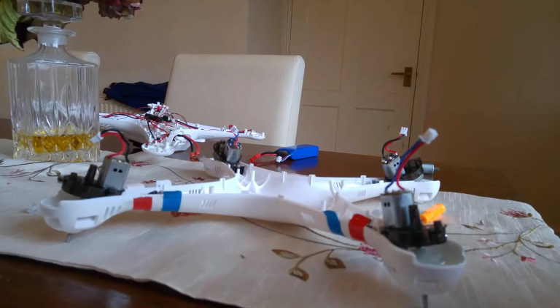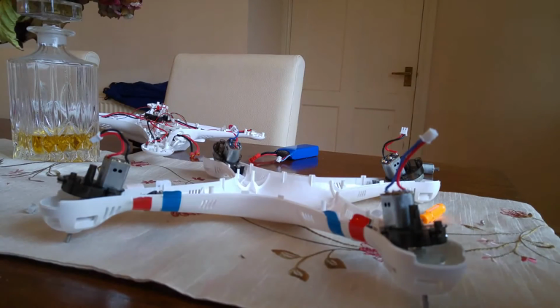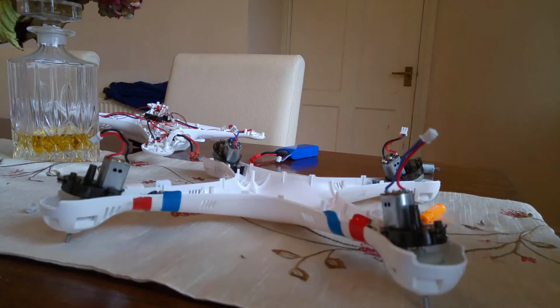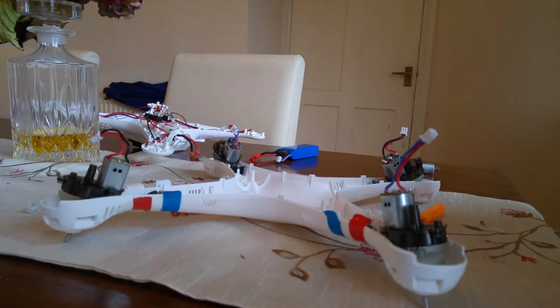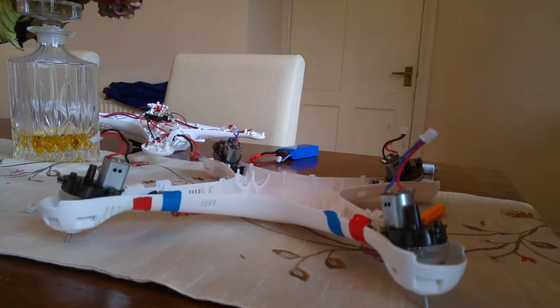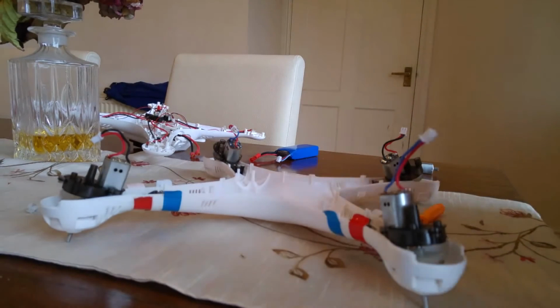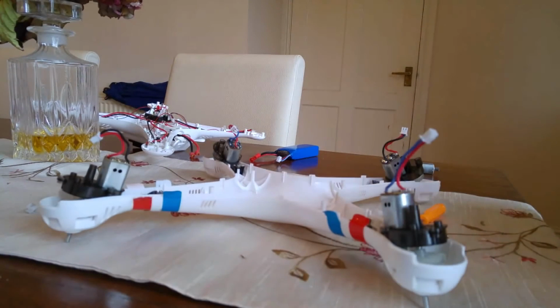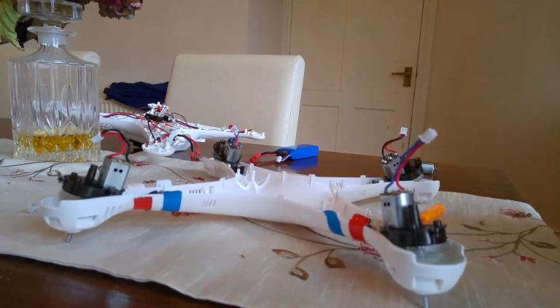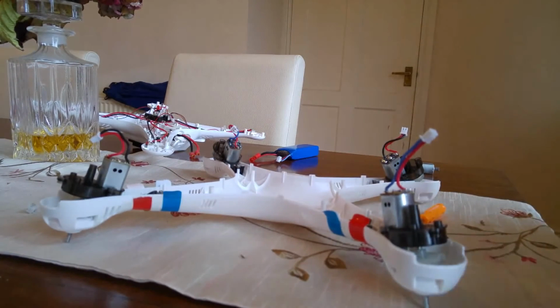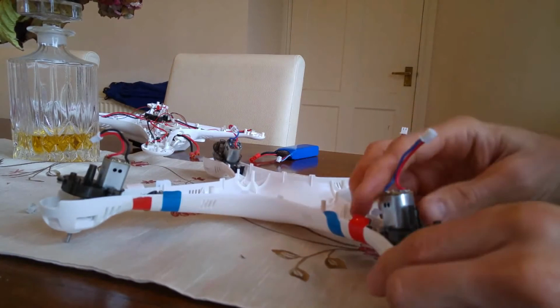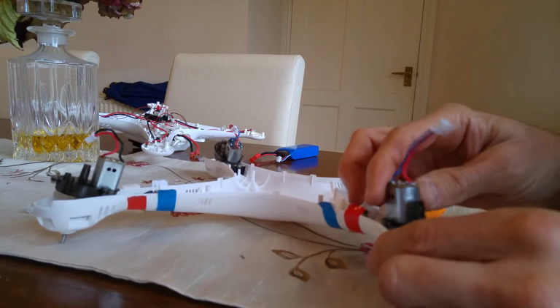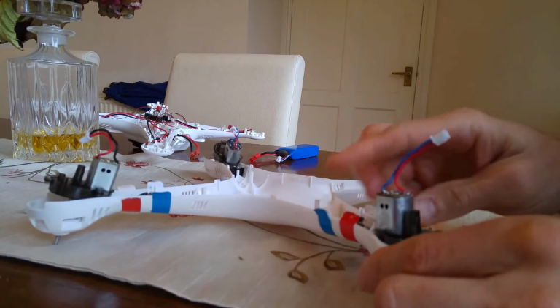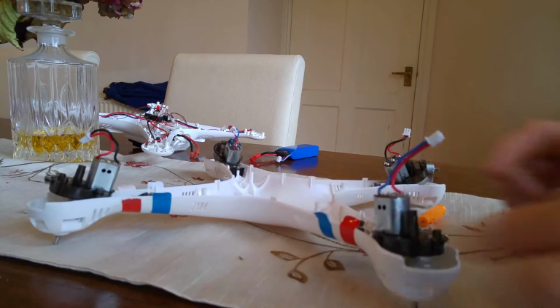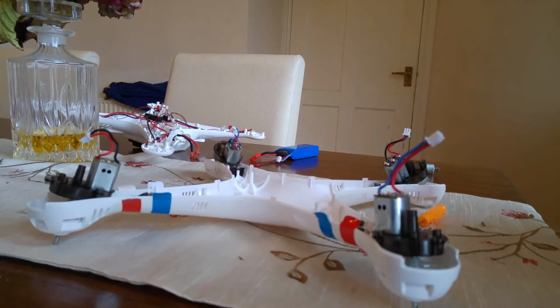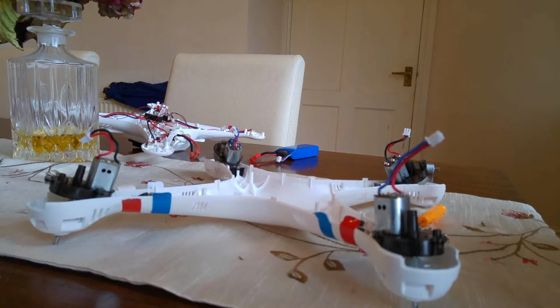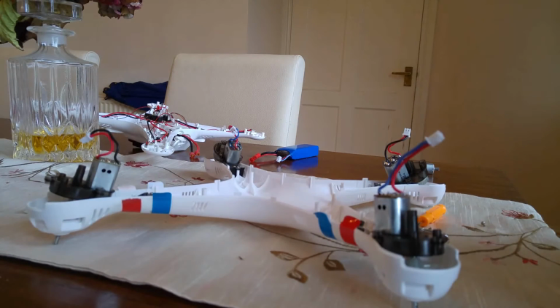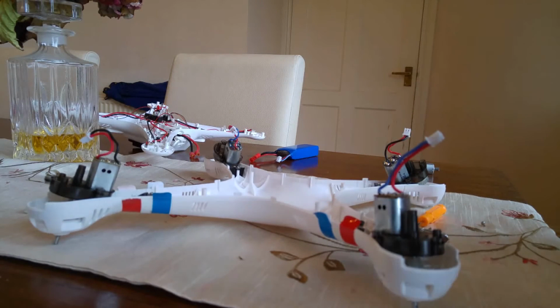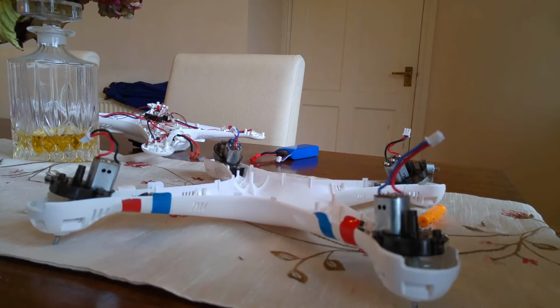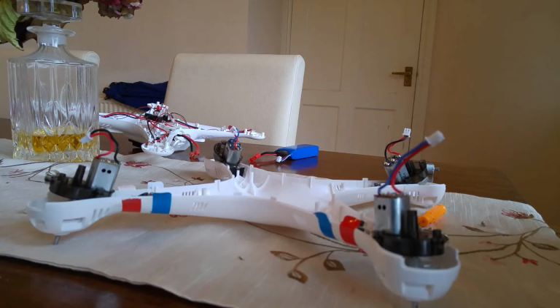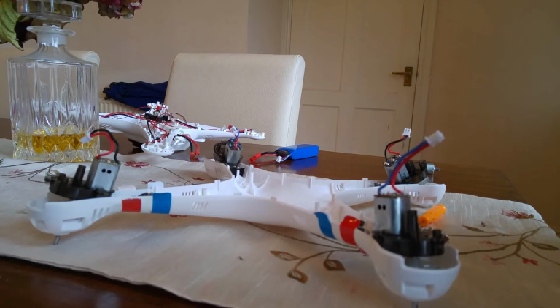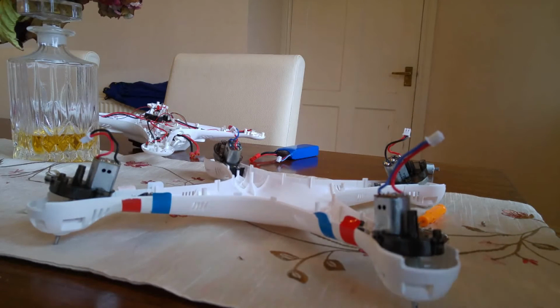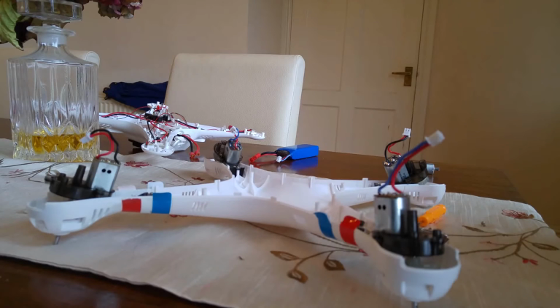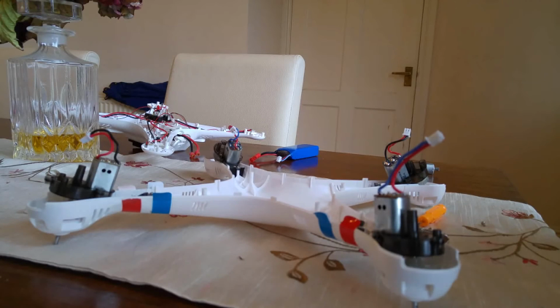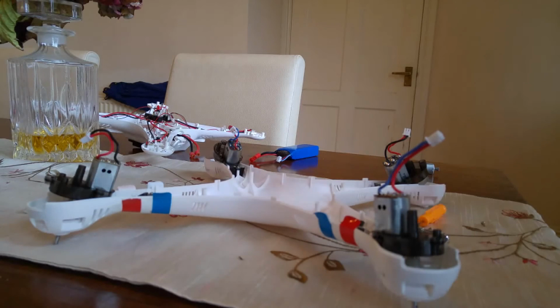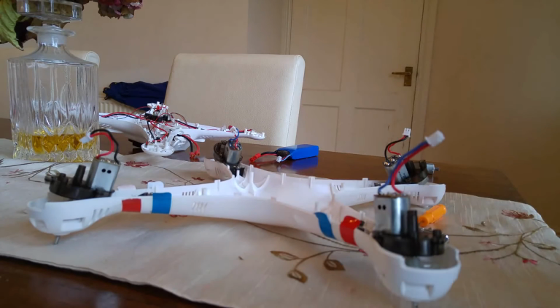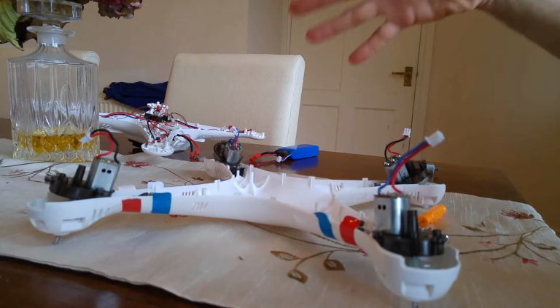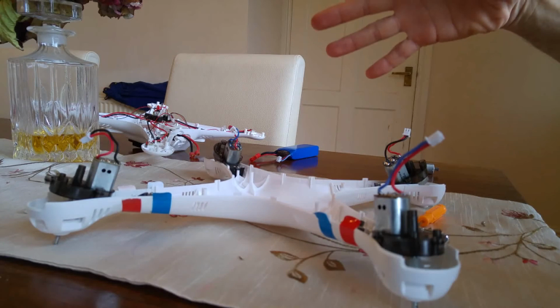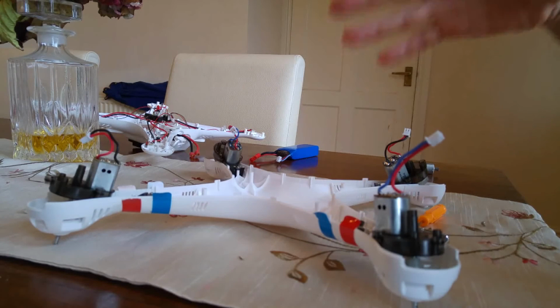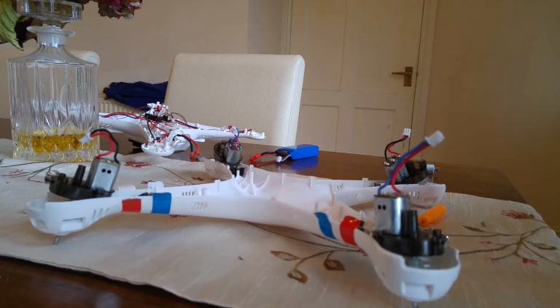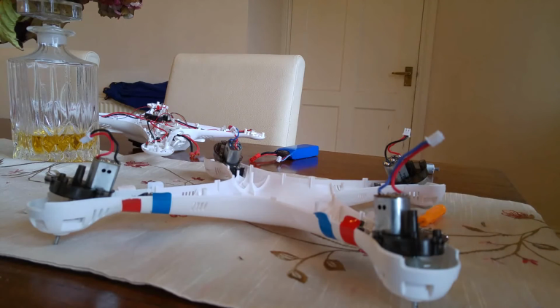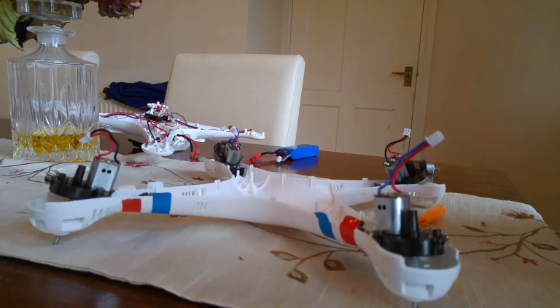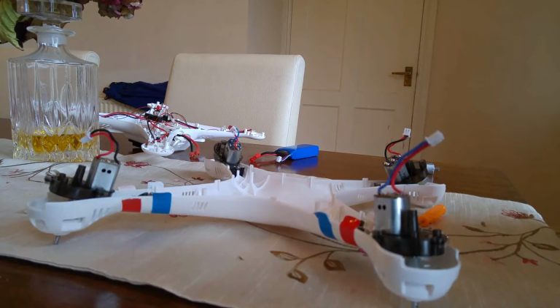This is Gadgetman404 and today I'm doing a demo tutorial on how to change your motors. Now the quickest and easiest way for me is to strip it down completely. Now there's 22 screws in total.